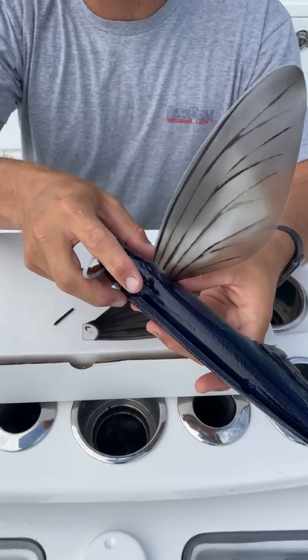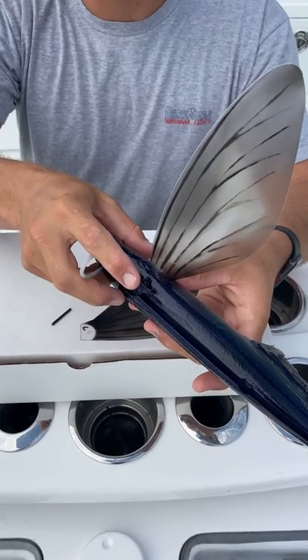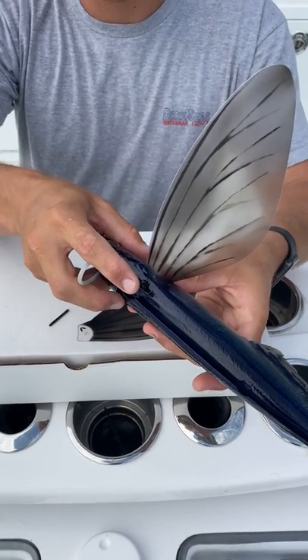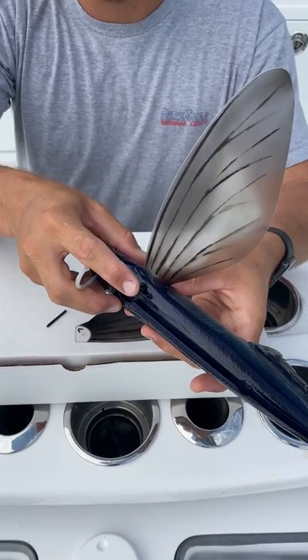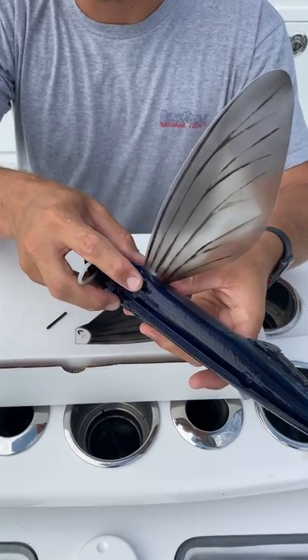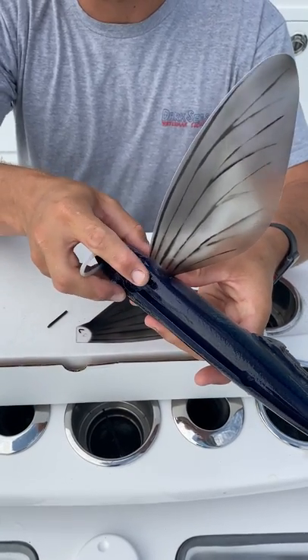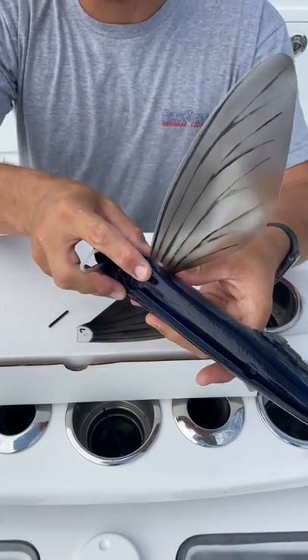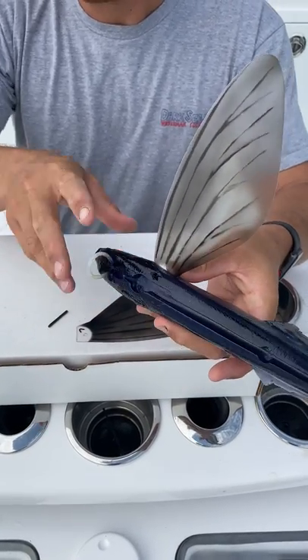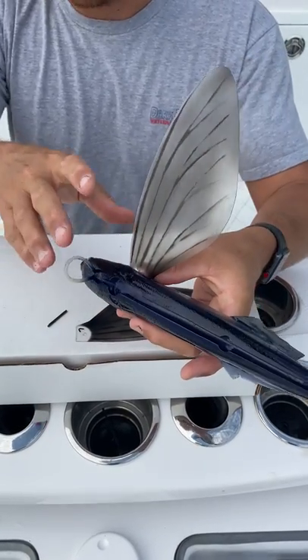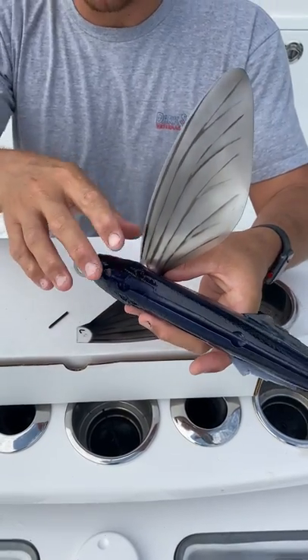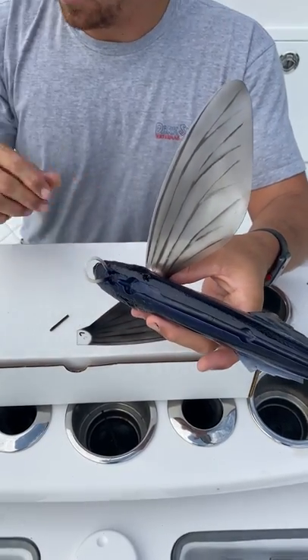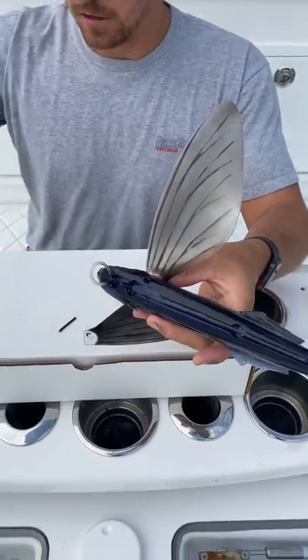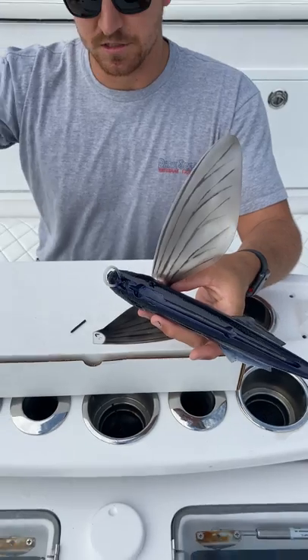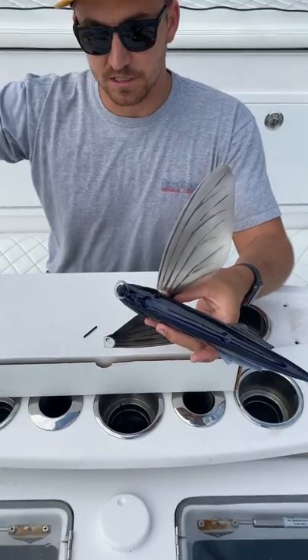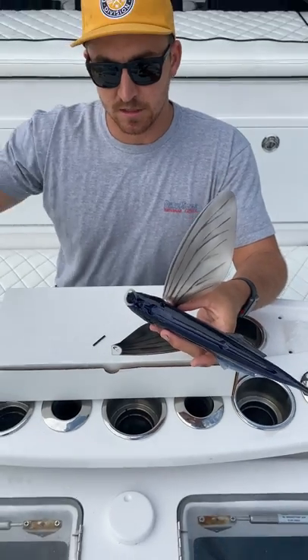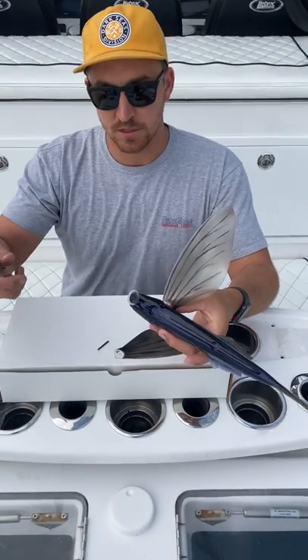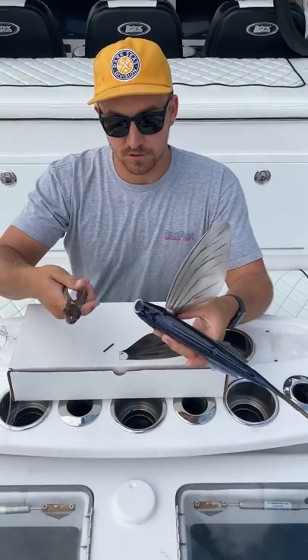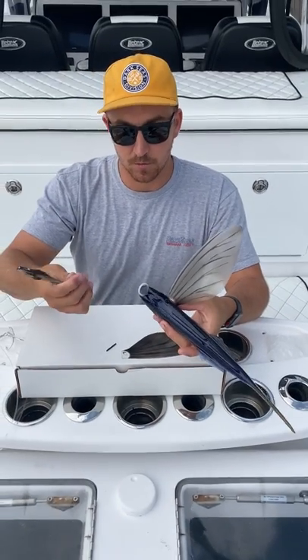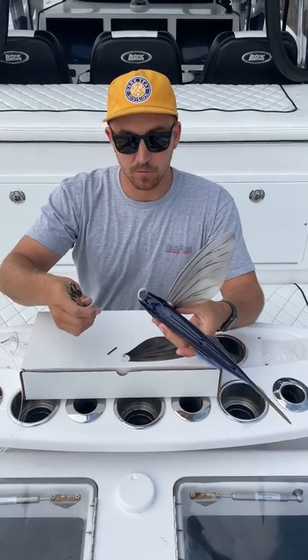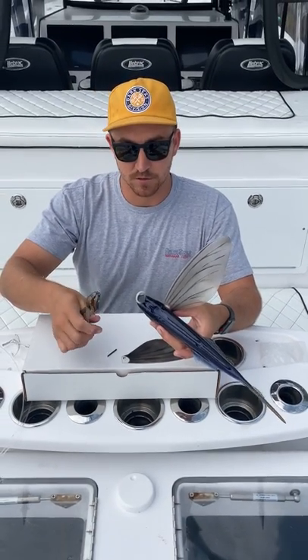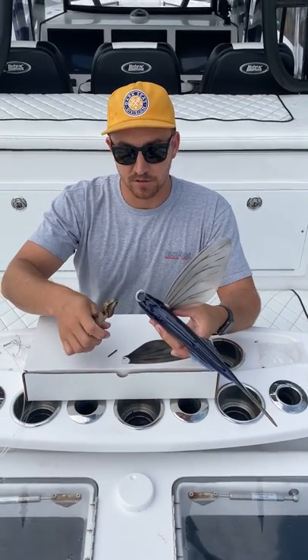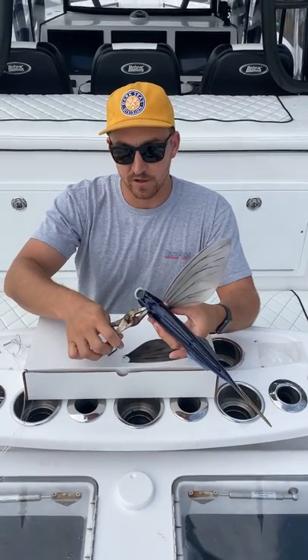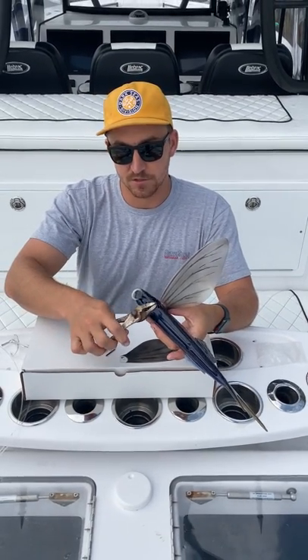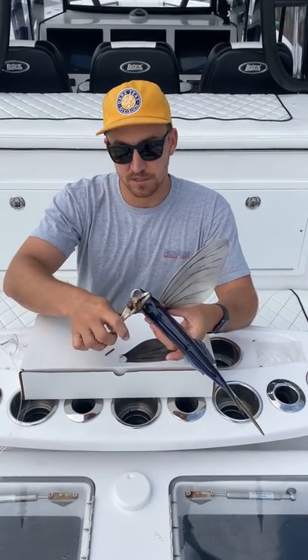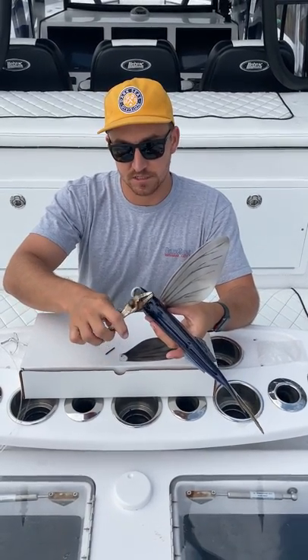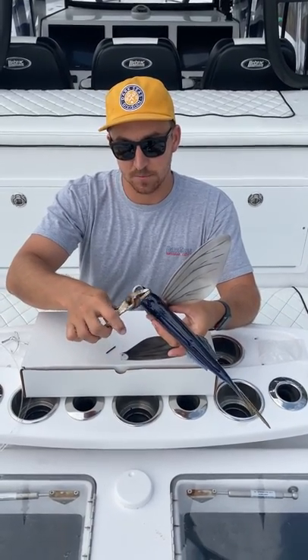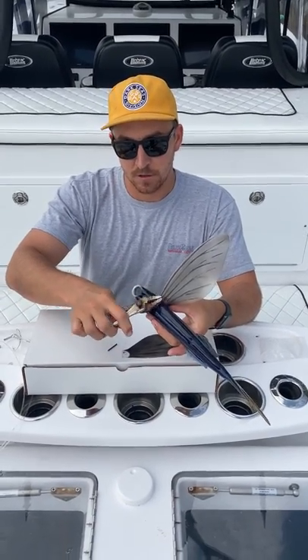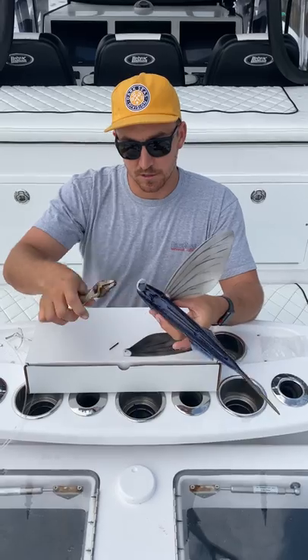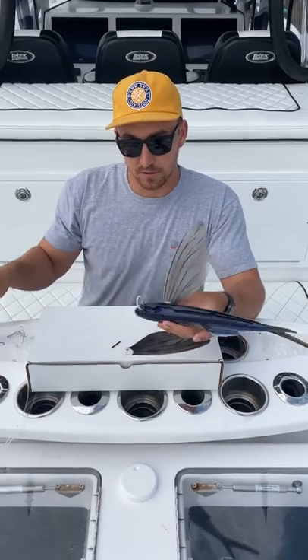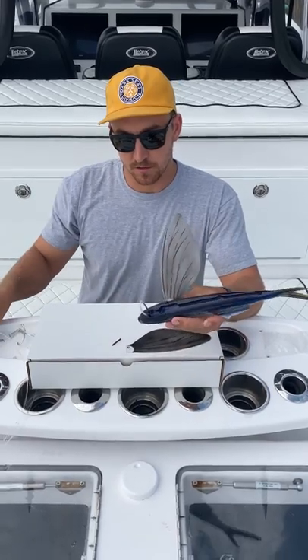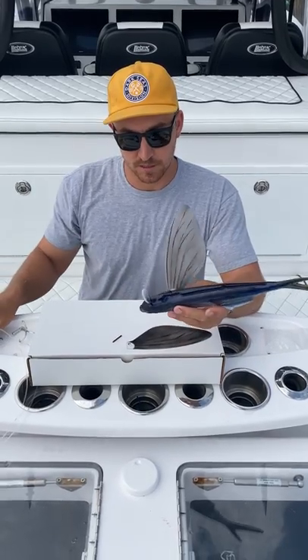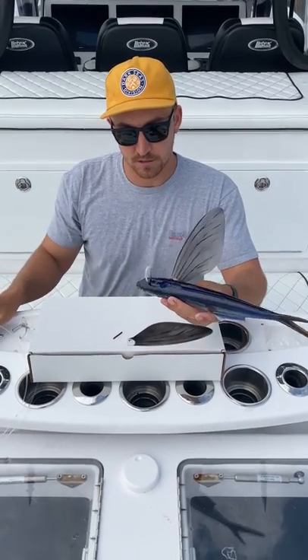Drop your pin in and press it all the way to the bottom. These pins can be a little bit sticky at times — just grab a pair of pliers or anything flat and gently give it a tap to go down in like so.